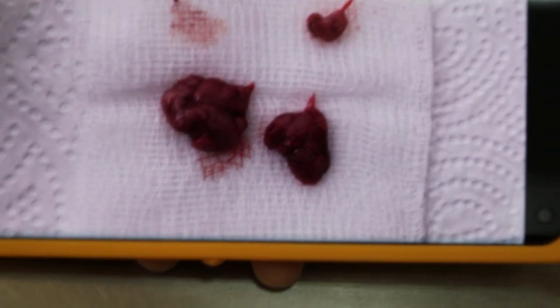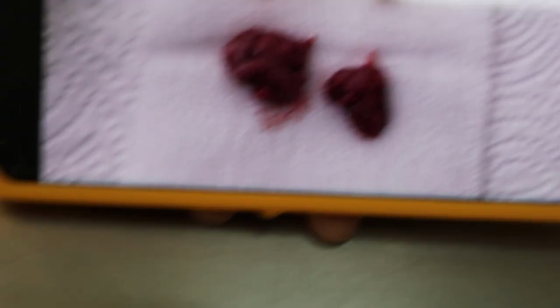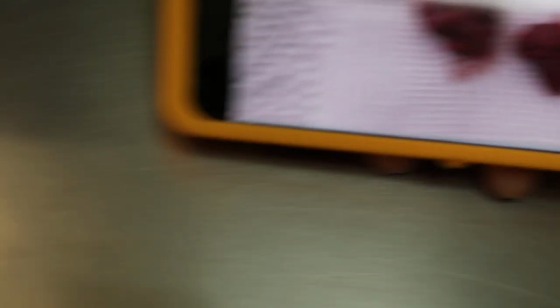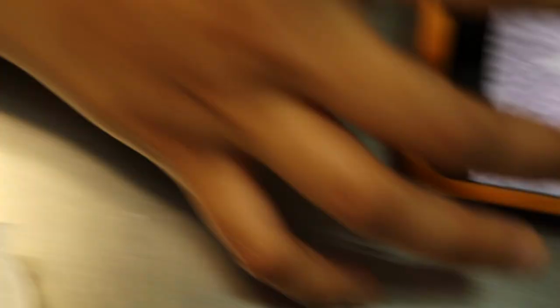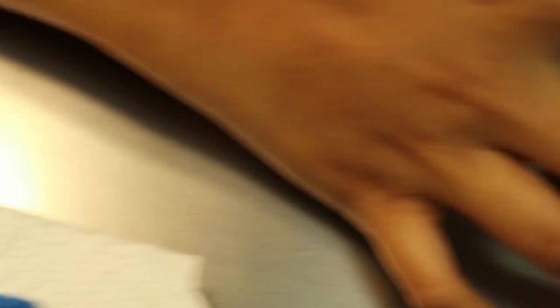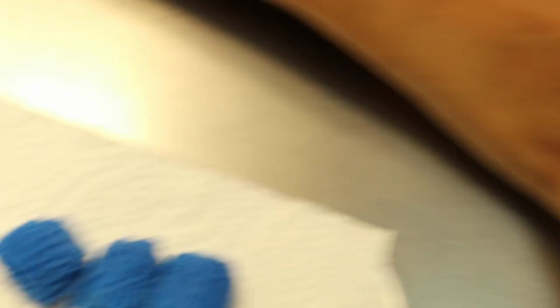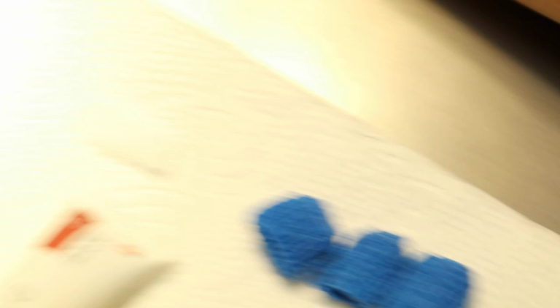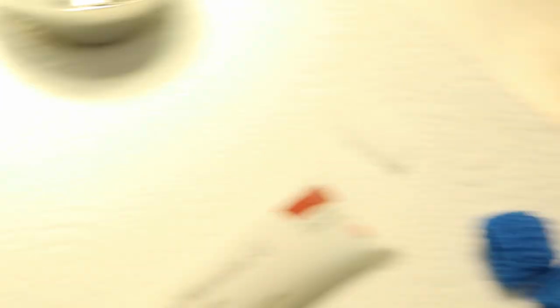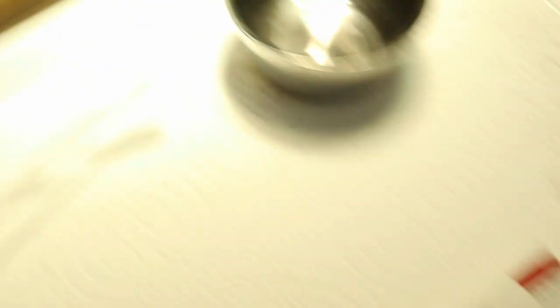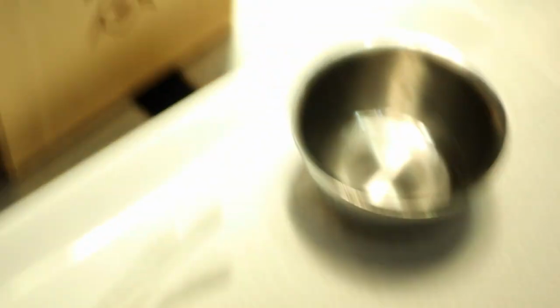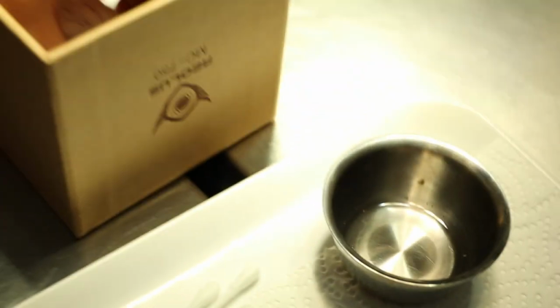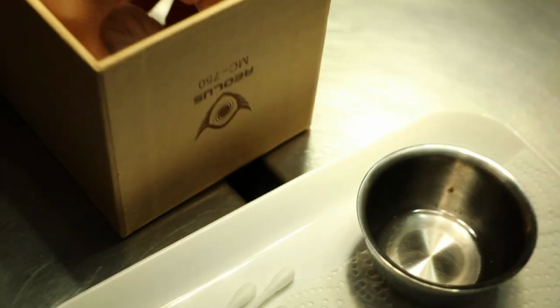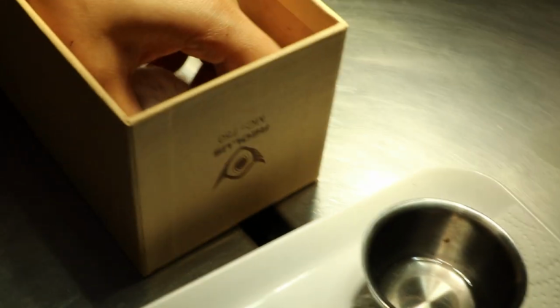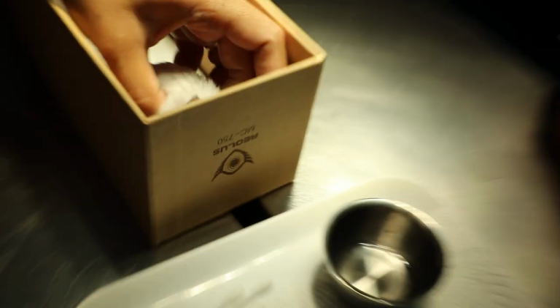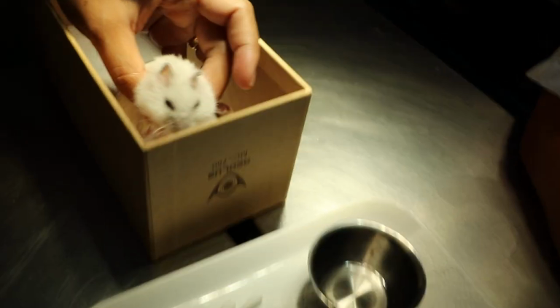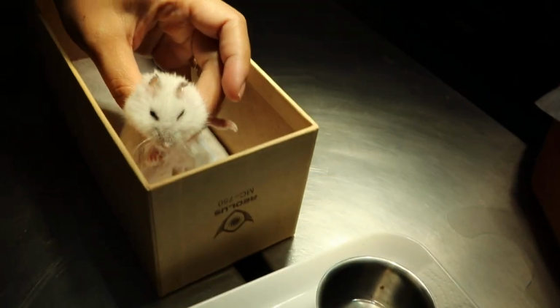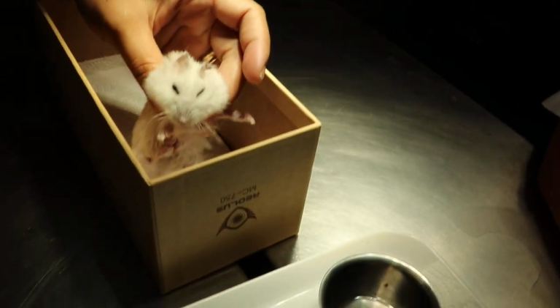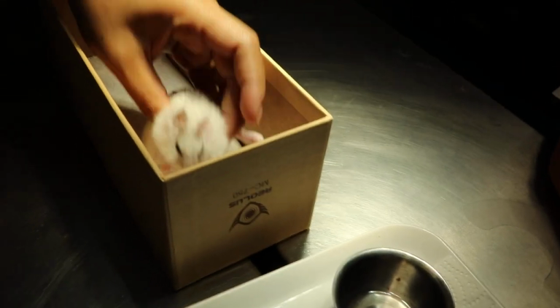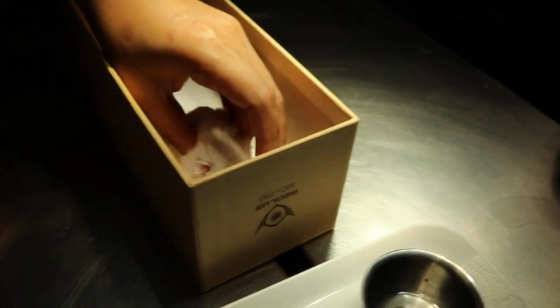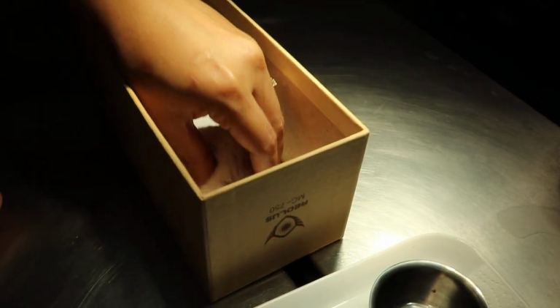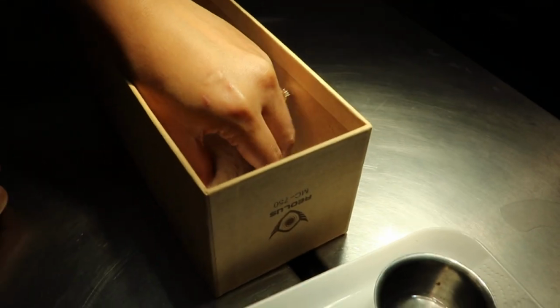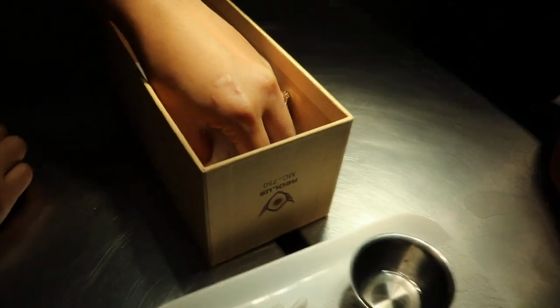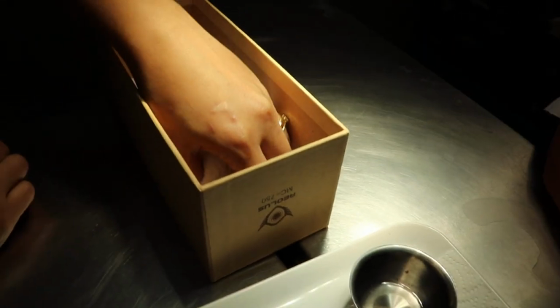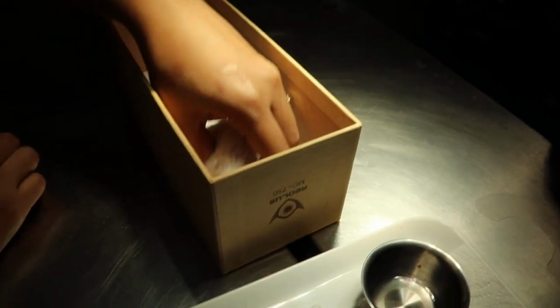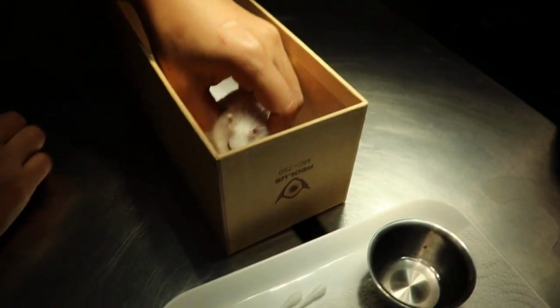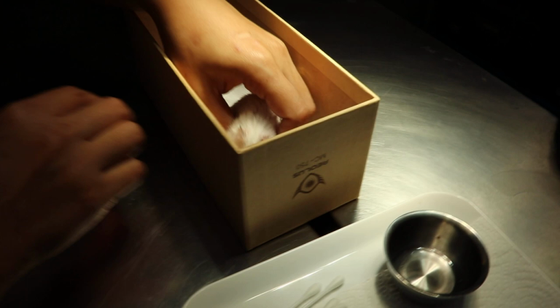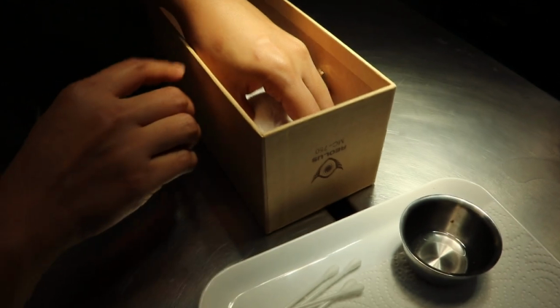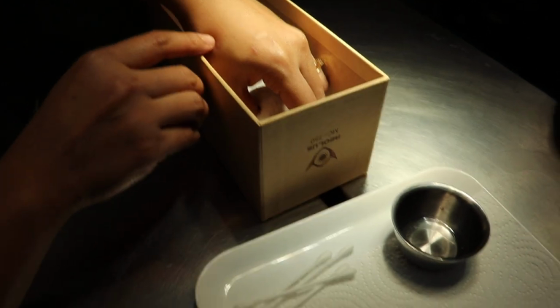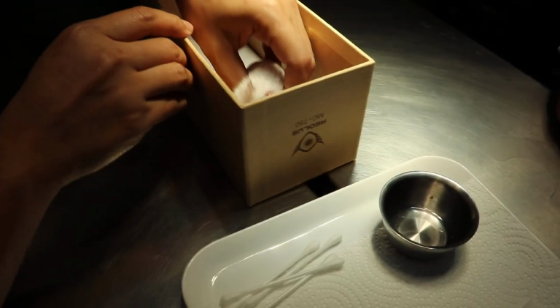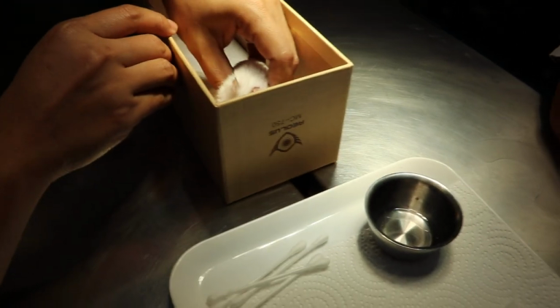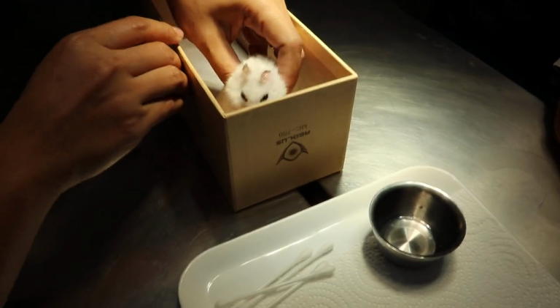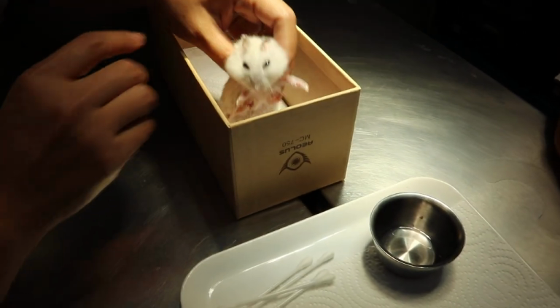This is the first operation. So this video is to talk about the post-surgical nursing and how to prevent the hamster from biting the stitches.